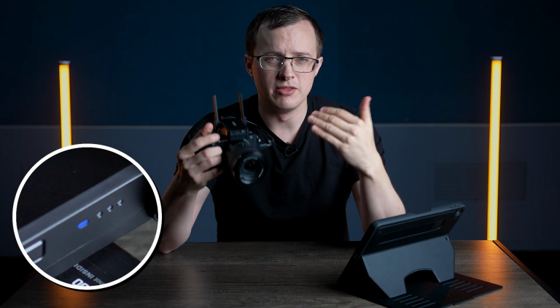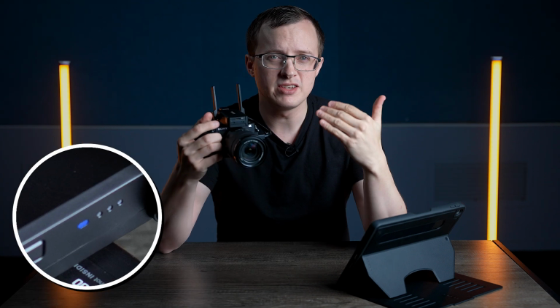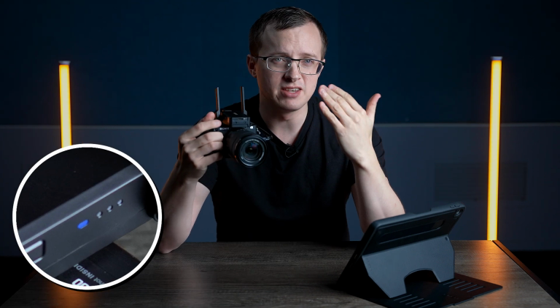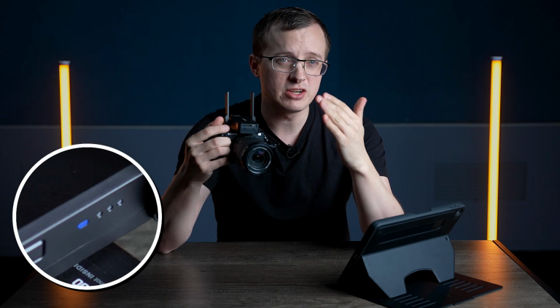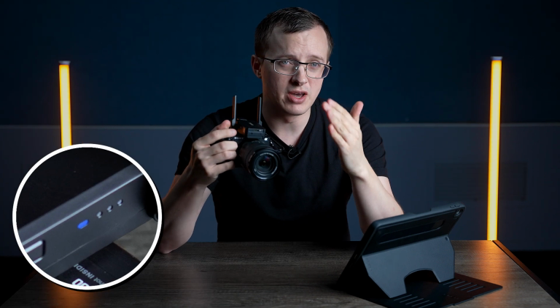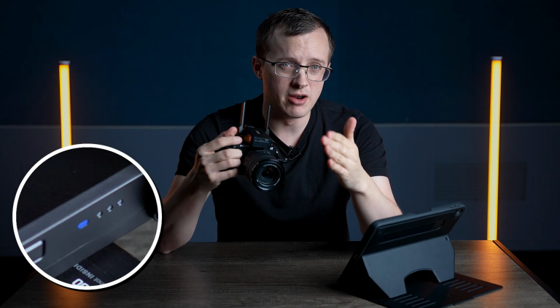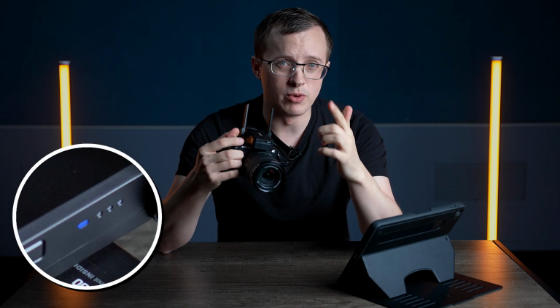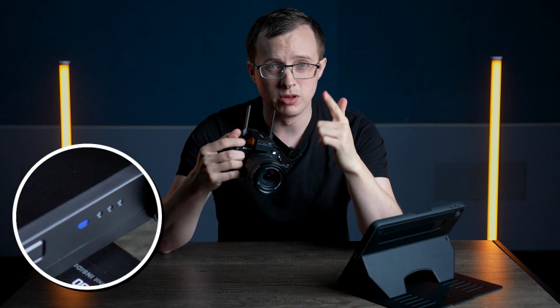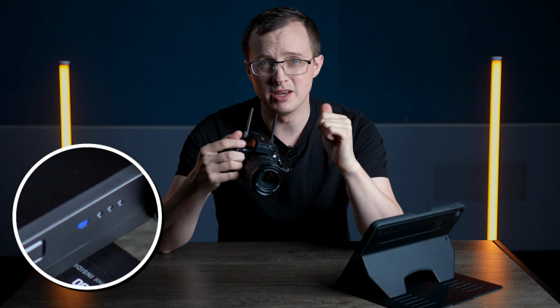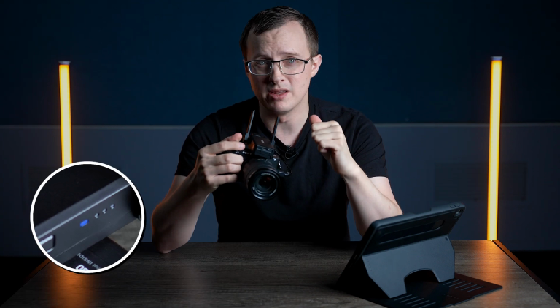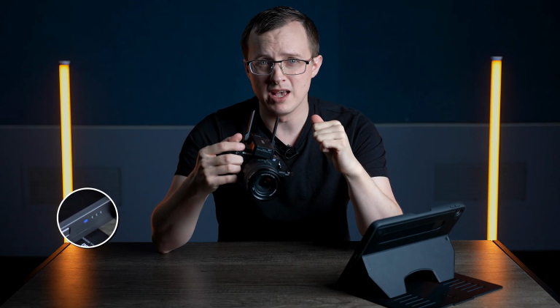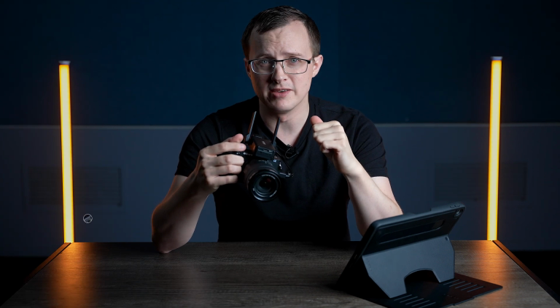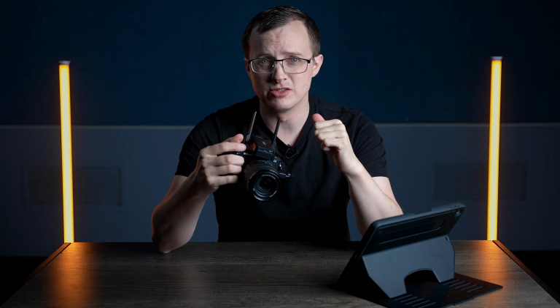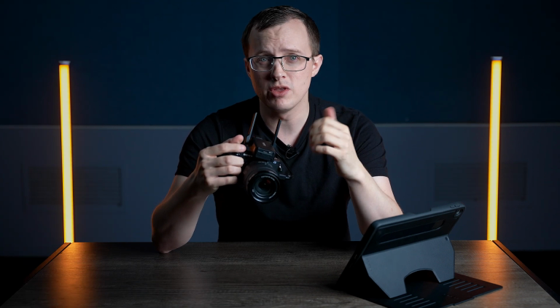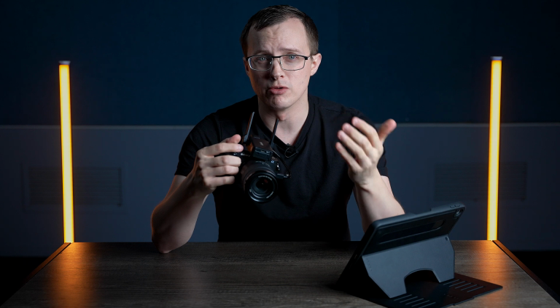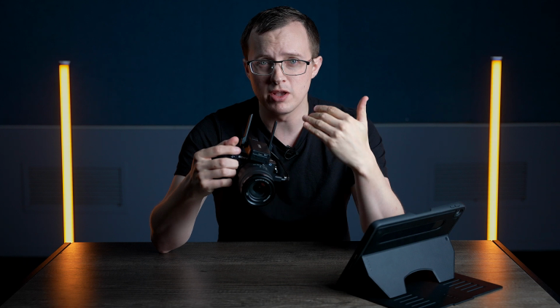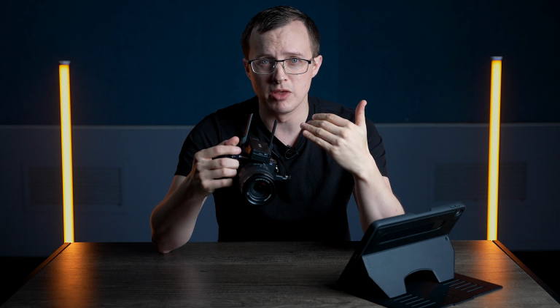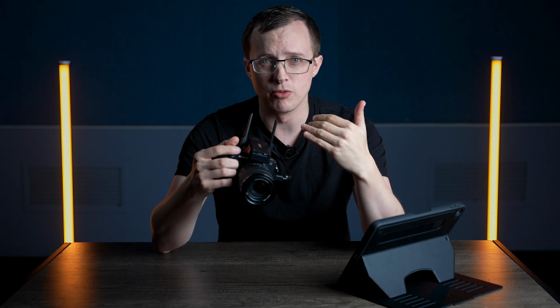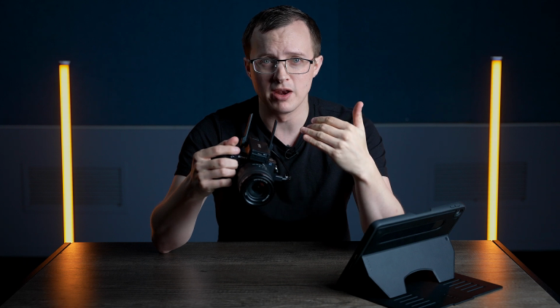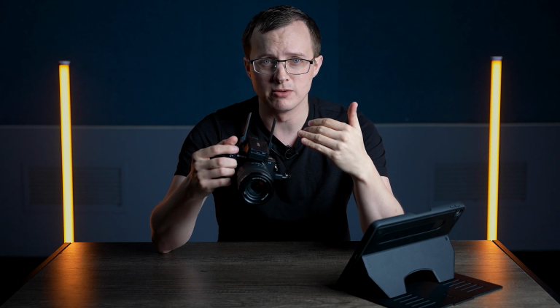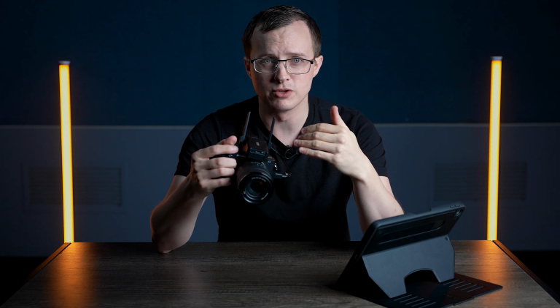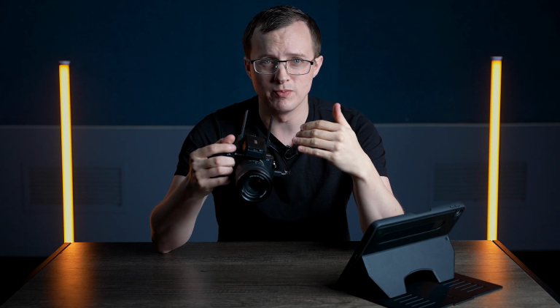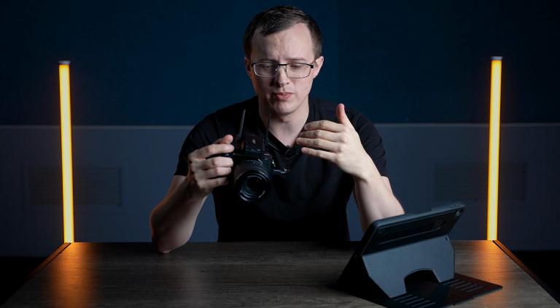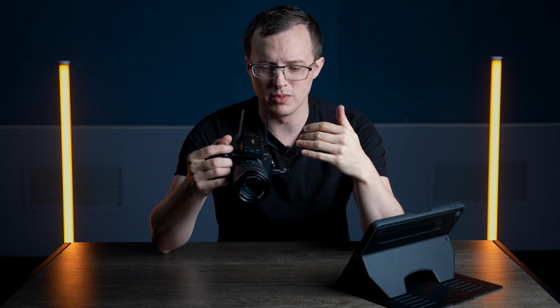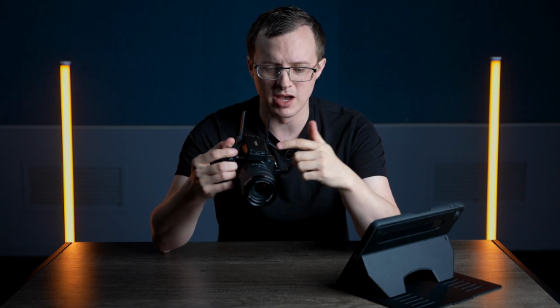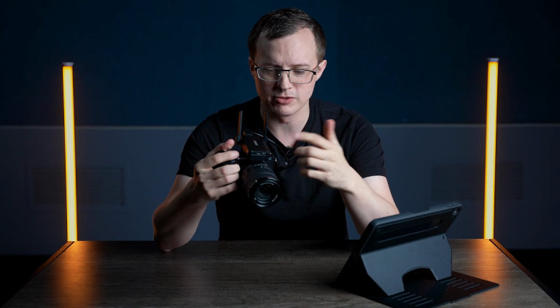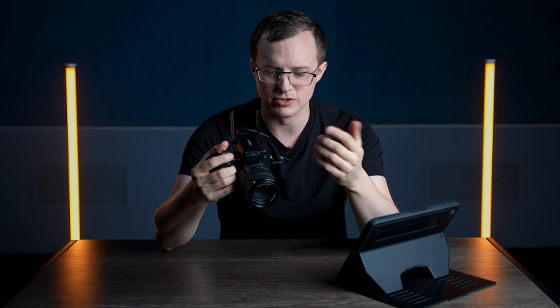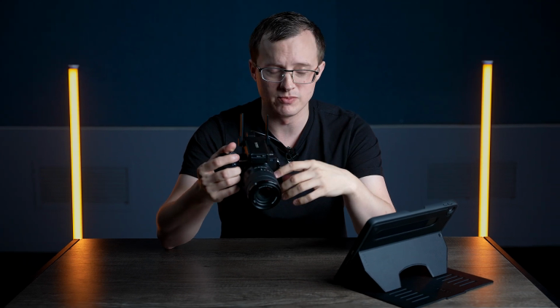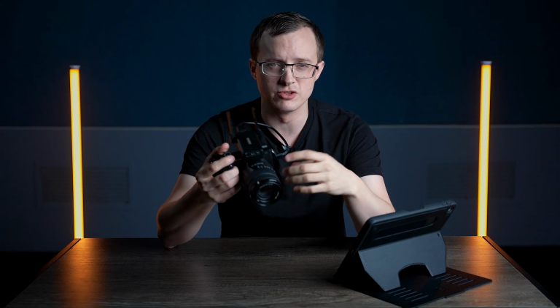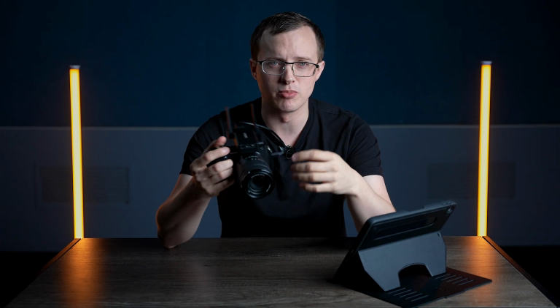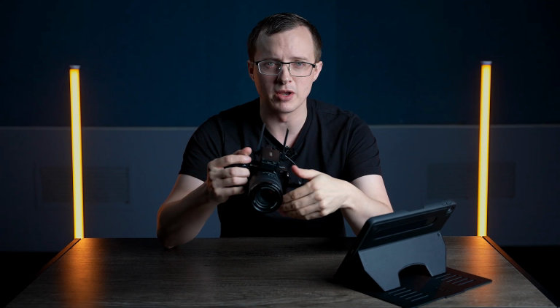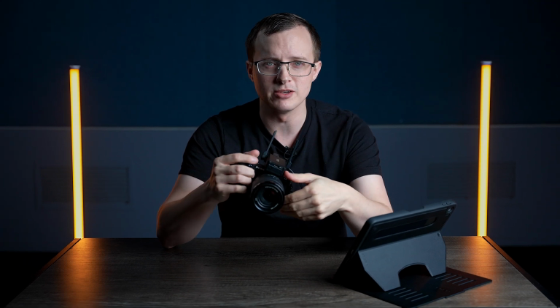Now, in this case, I've actually got another one plugged into the A7S III that you're looking at me through right now, so yeah, this one's just a prop, I guess.